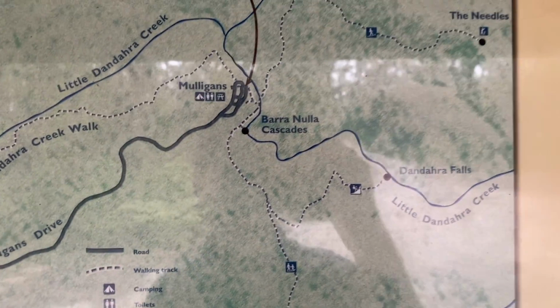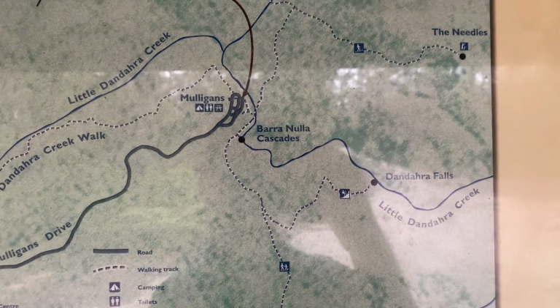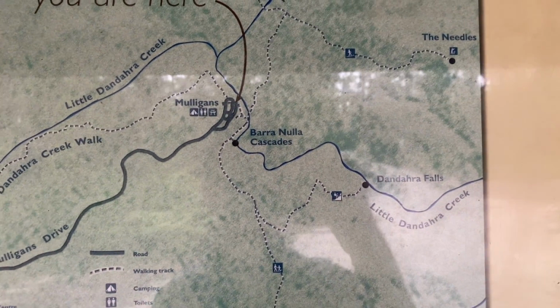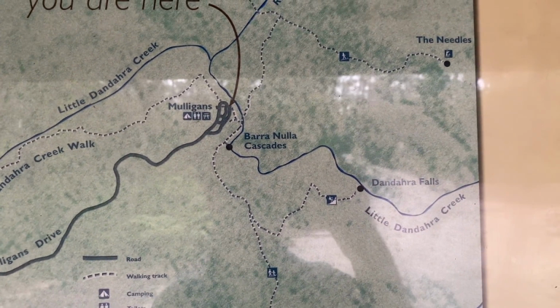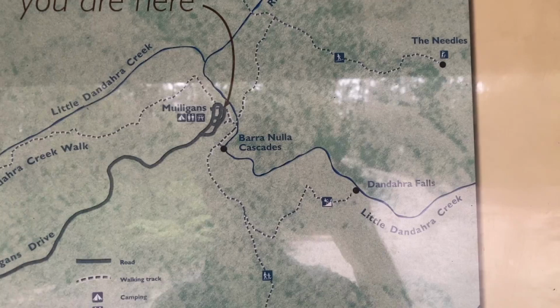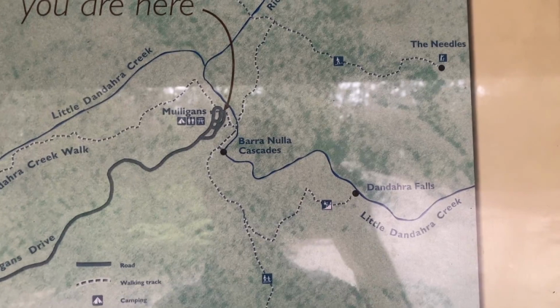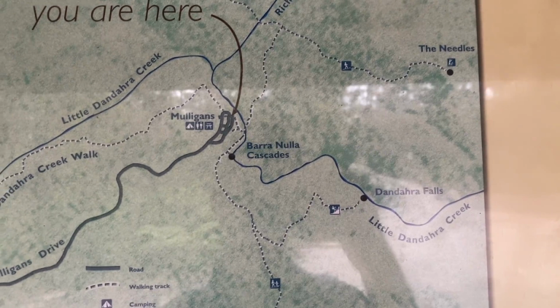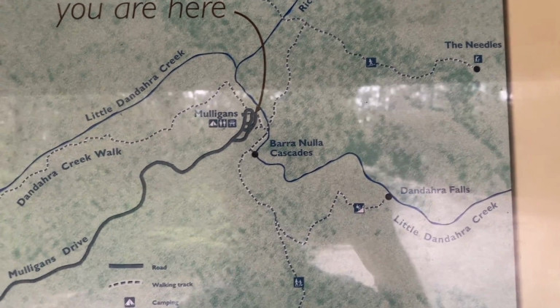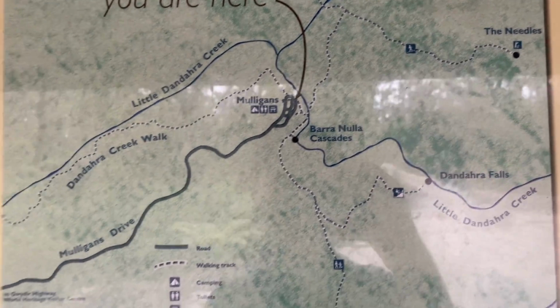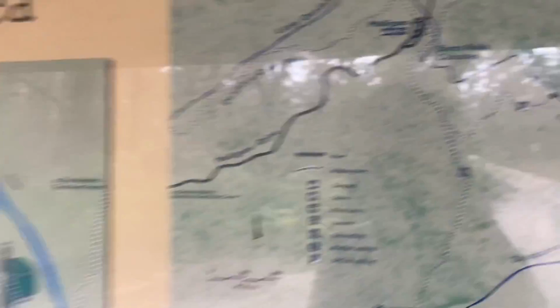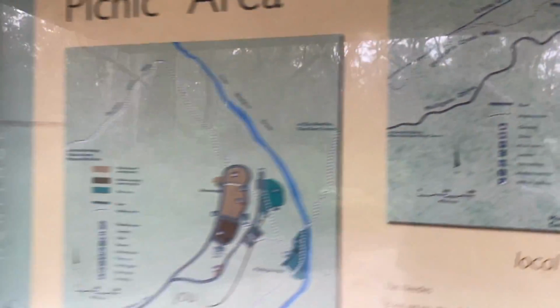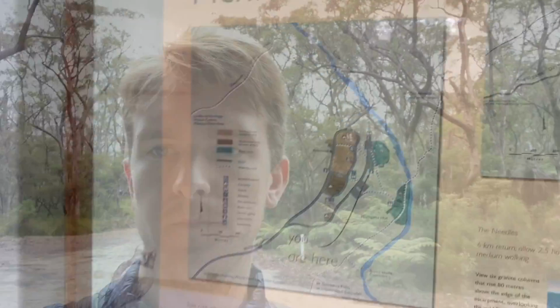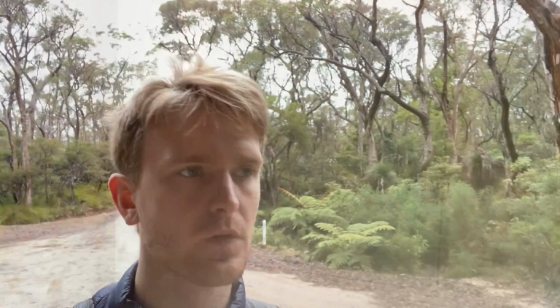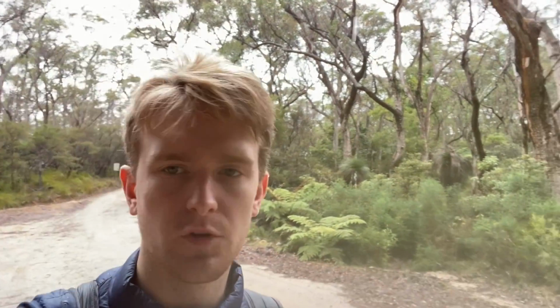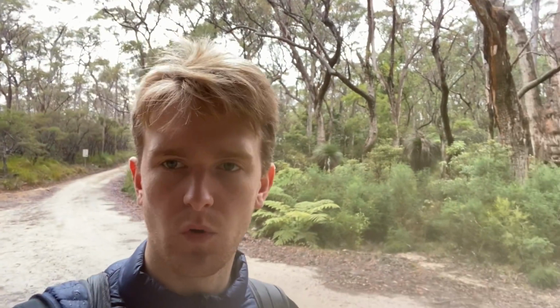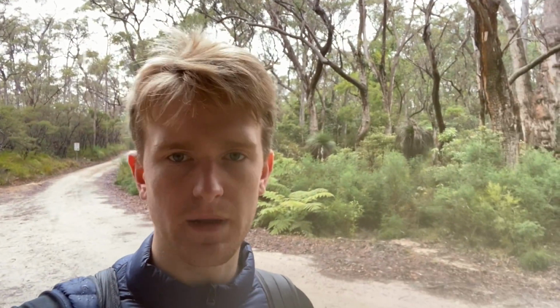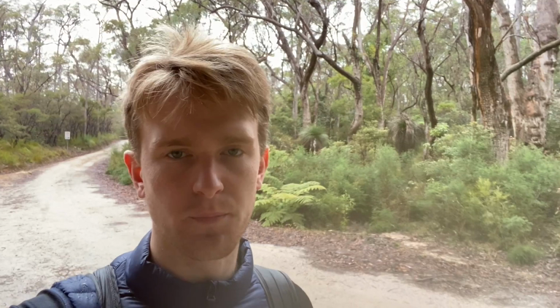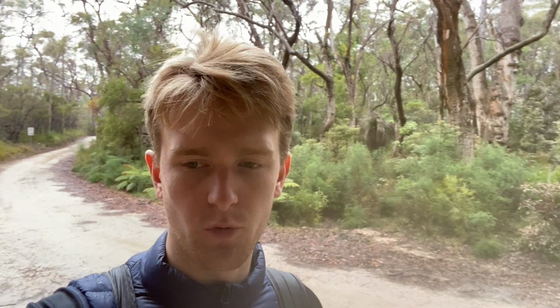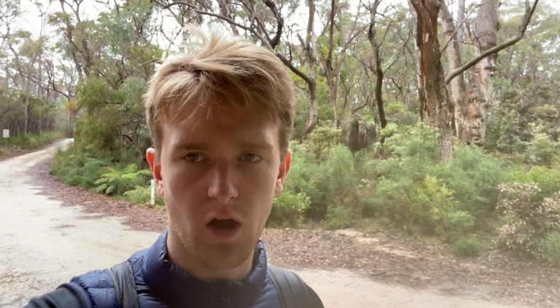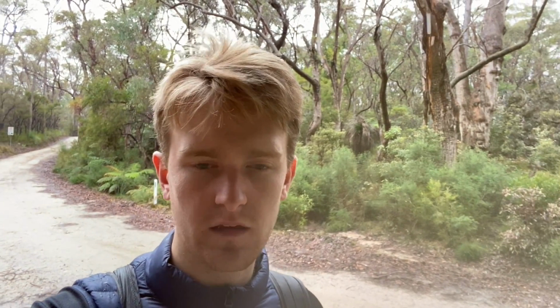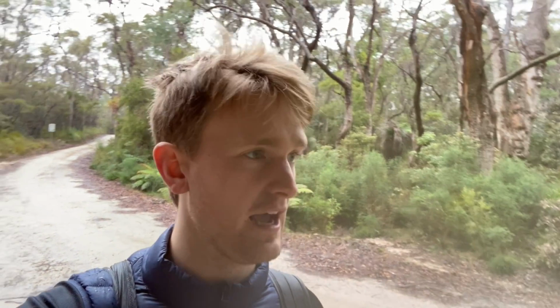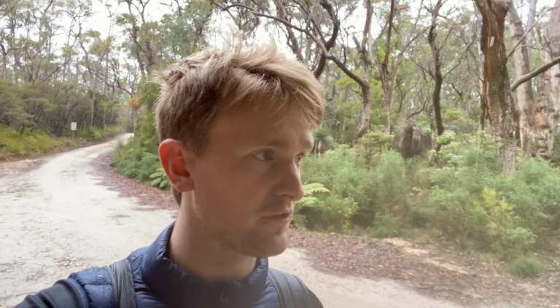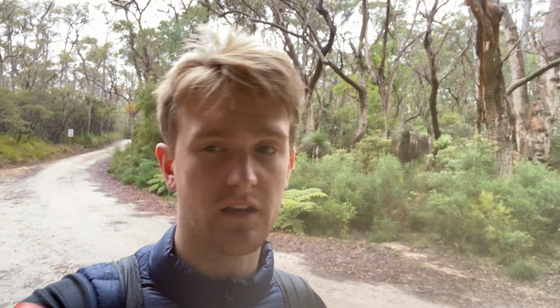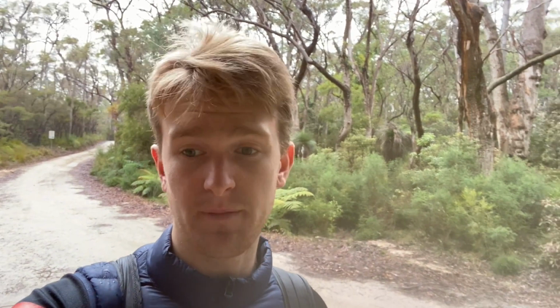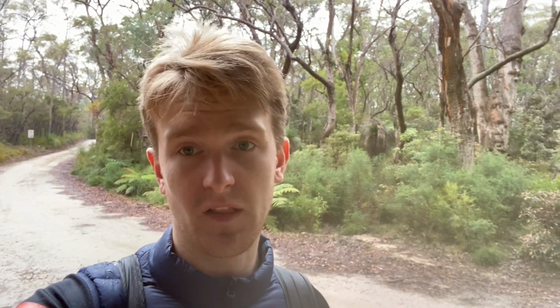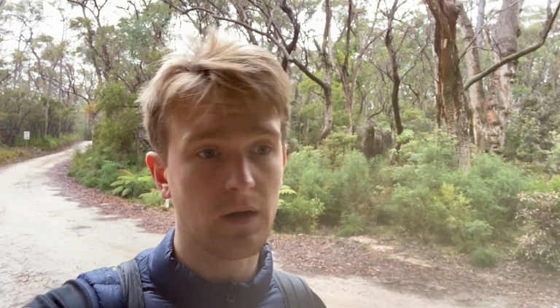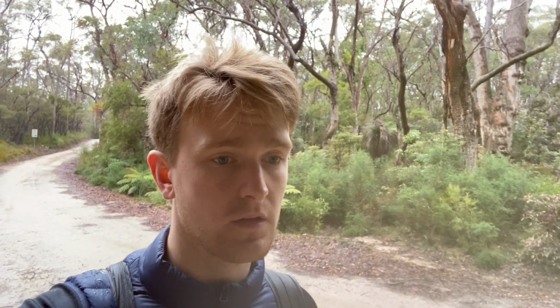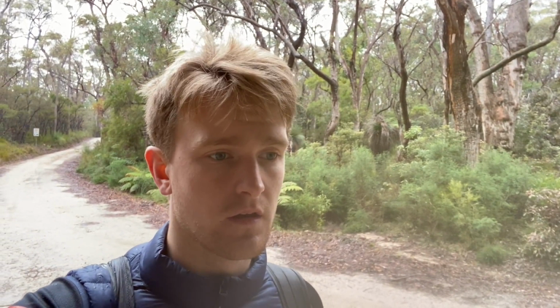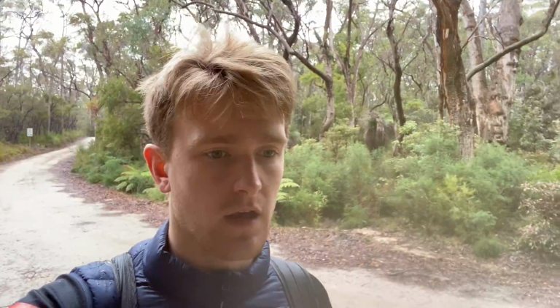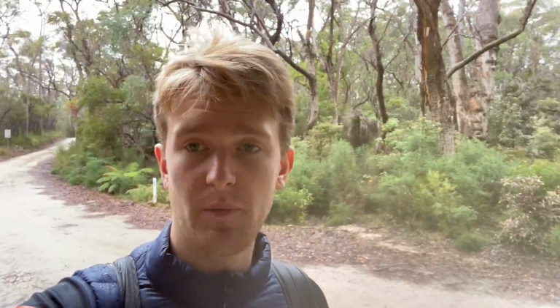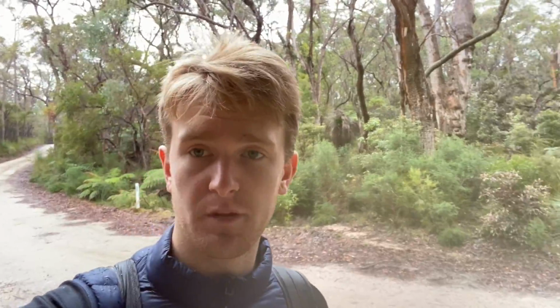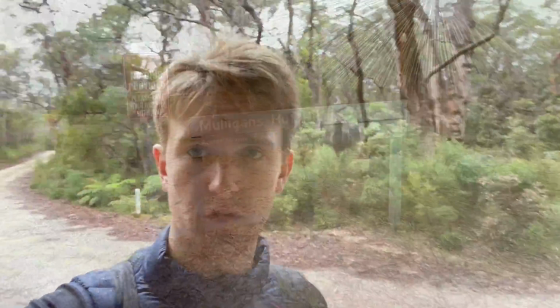Nice little map — we might try and check out the Cascades as well. Should be a good walk, should be a really impressive waterfall hopefully, and with all this rain you'd expect it to be flowing pretty well. We'll see how we go.